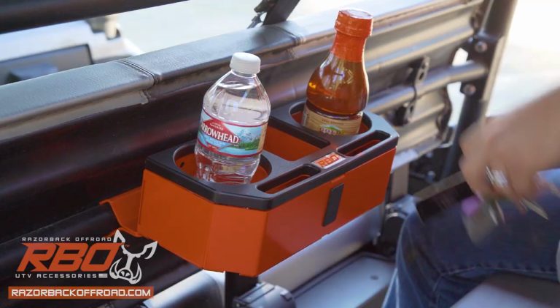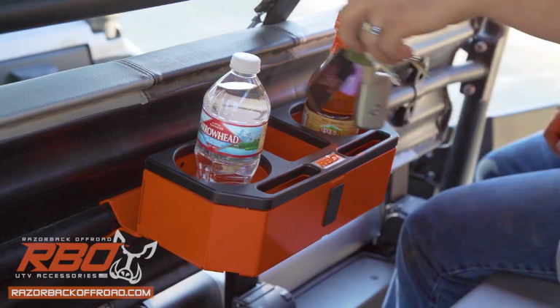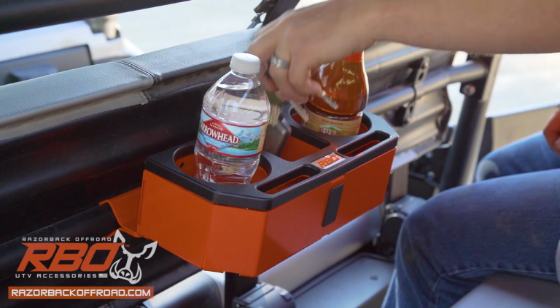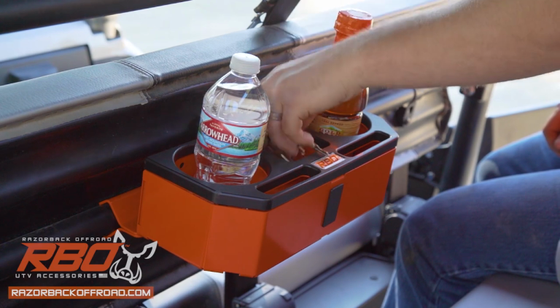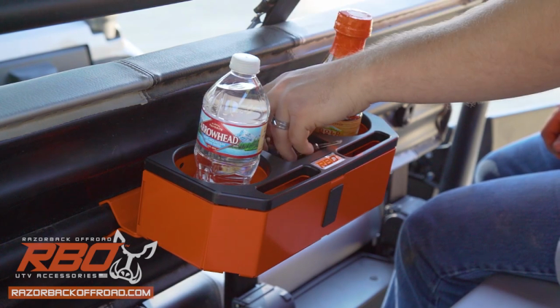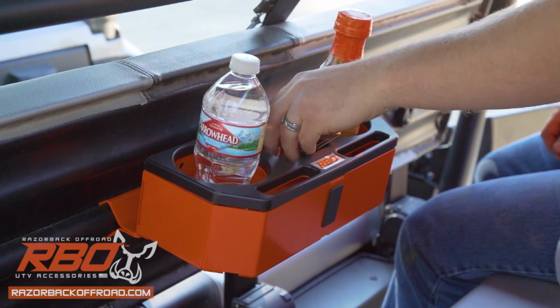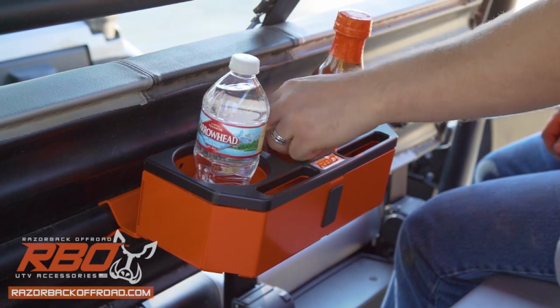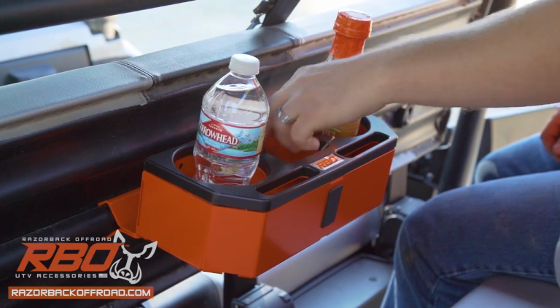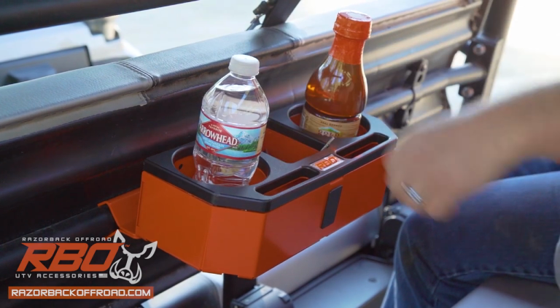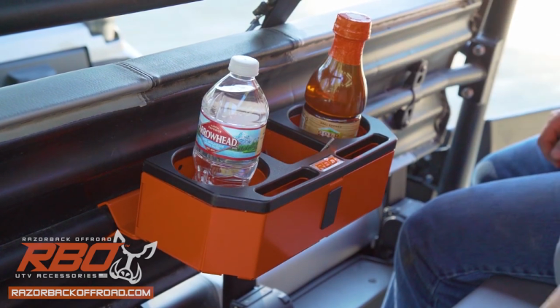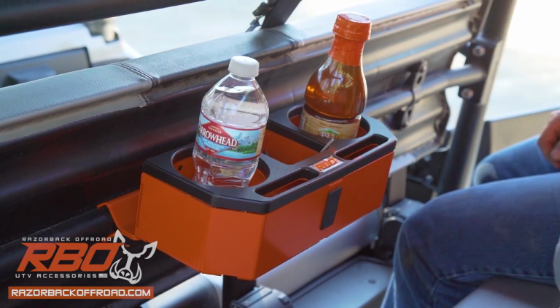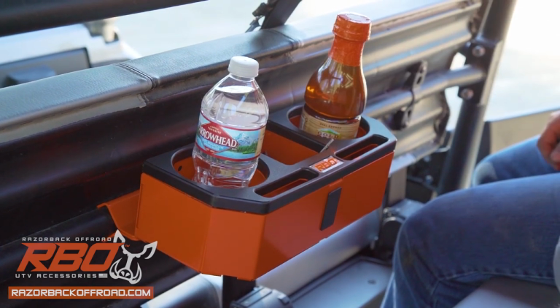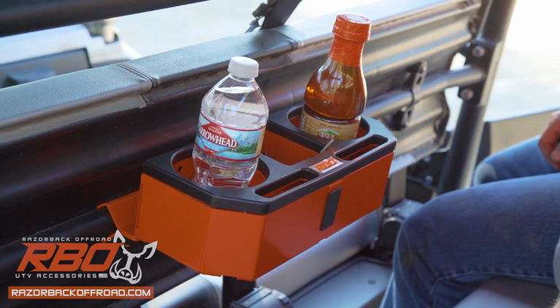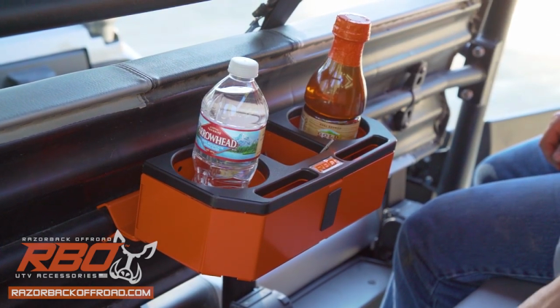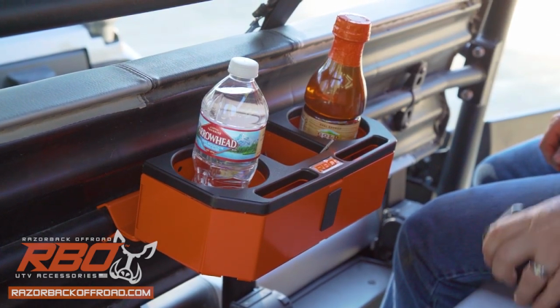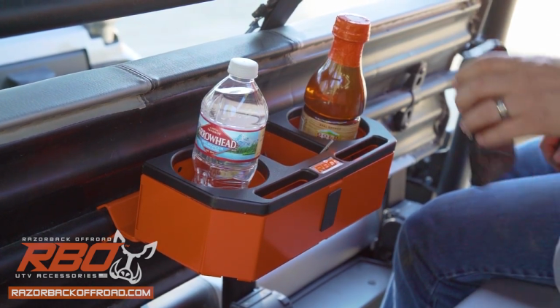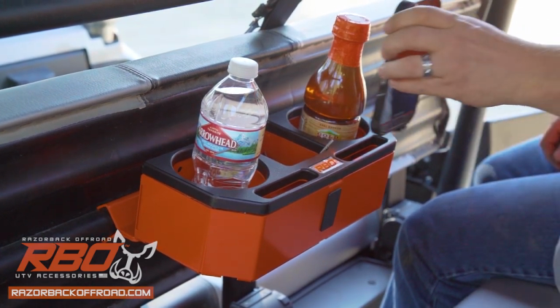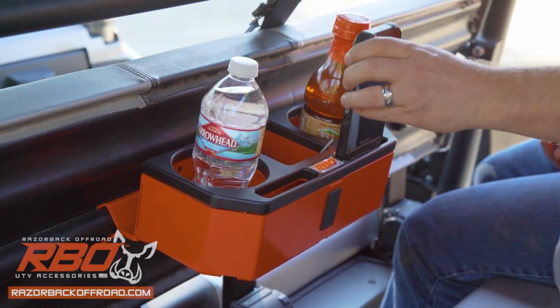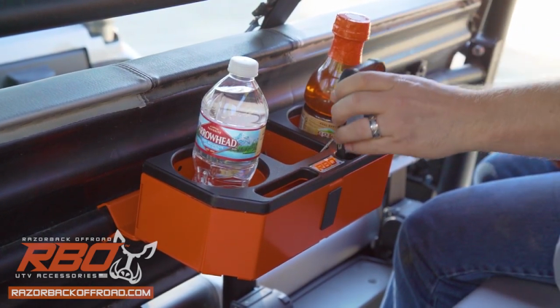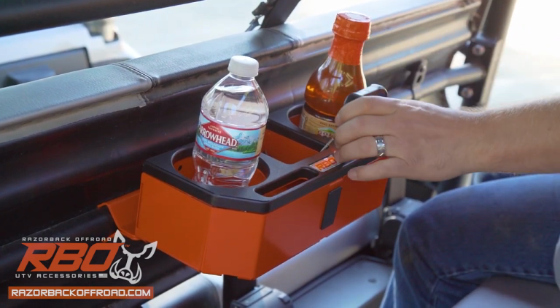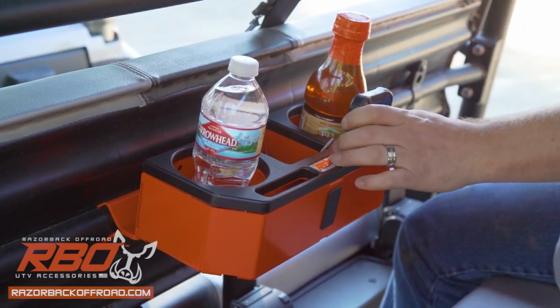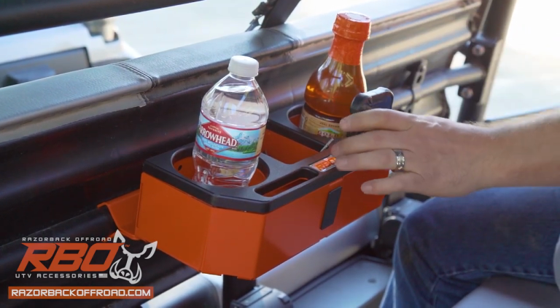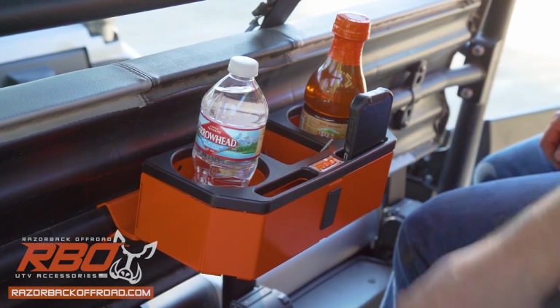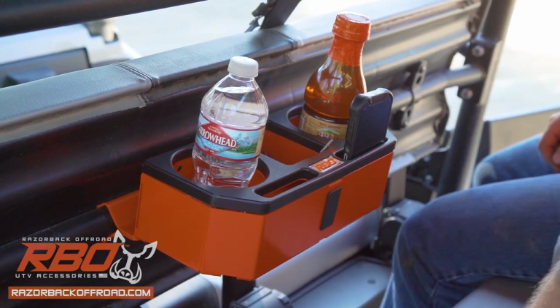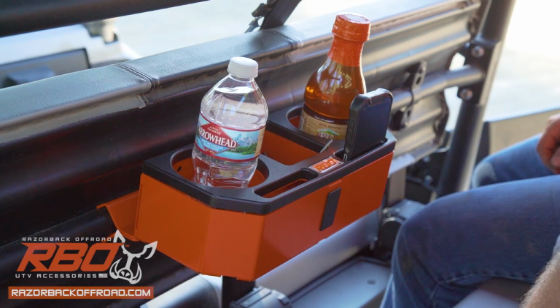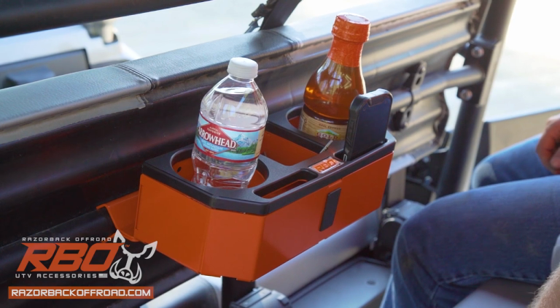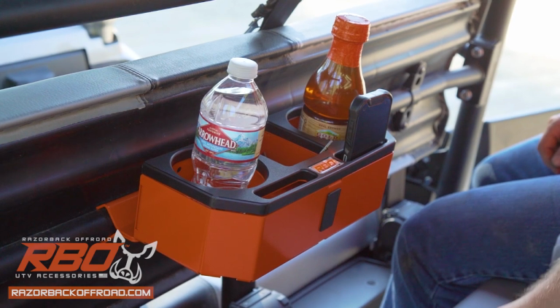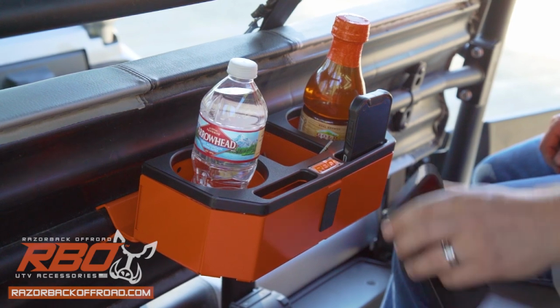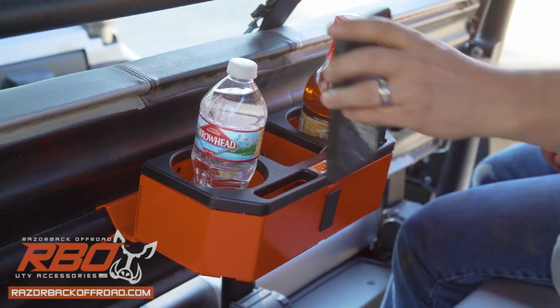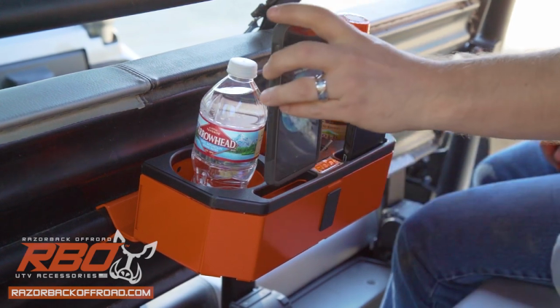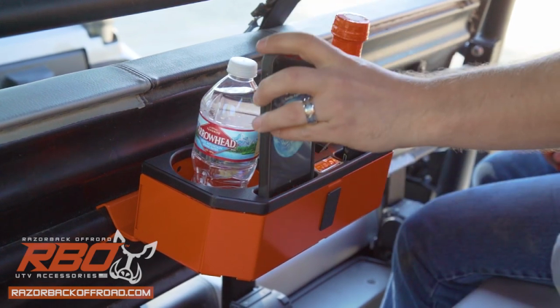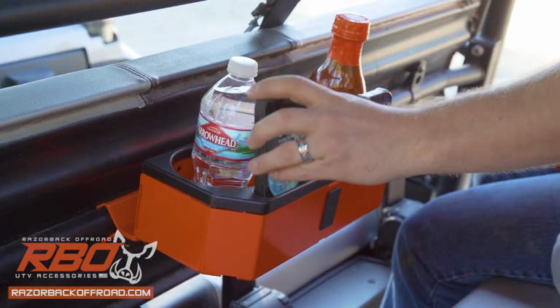The console features accessory pockets that are excellent for storing phones, wallets, keys, and any other small items you want to keep close at hand.